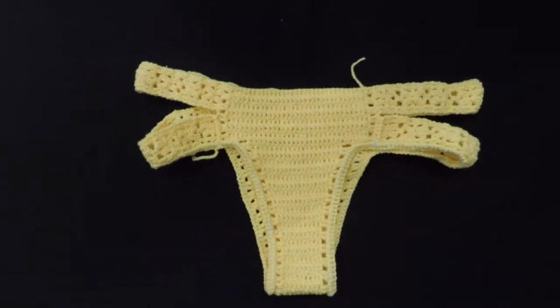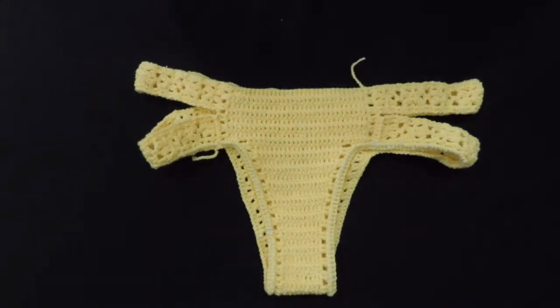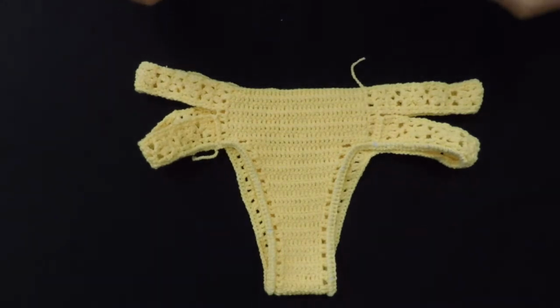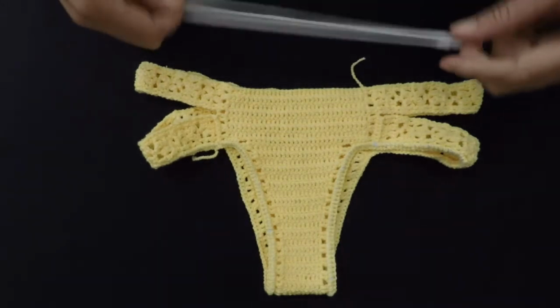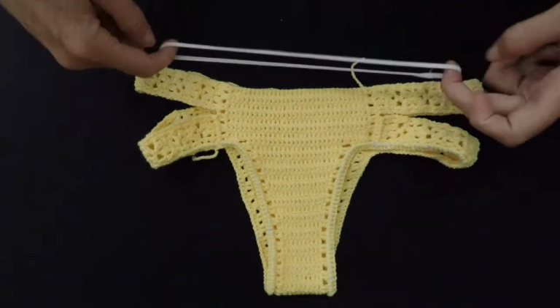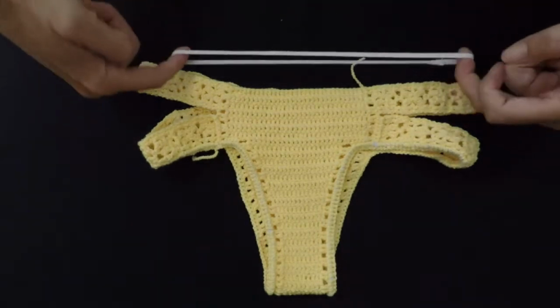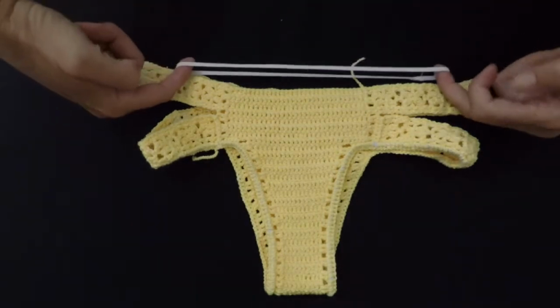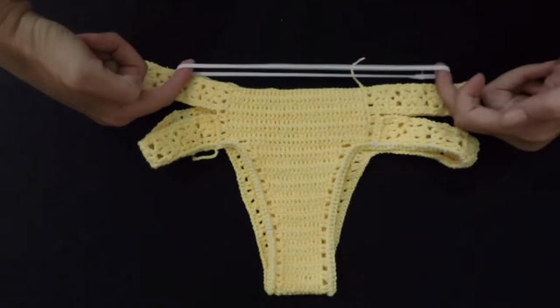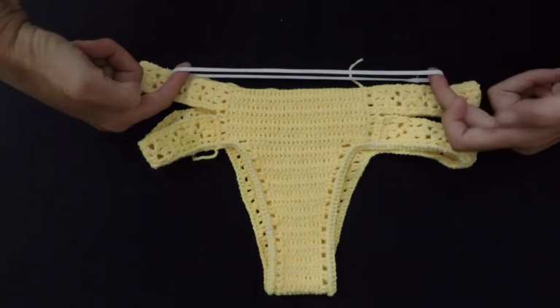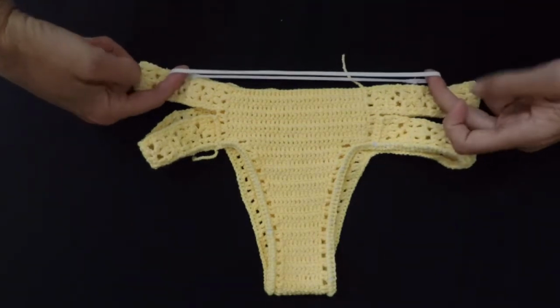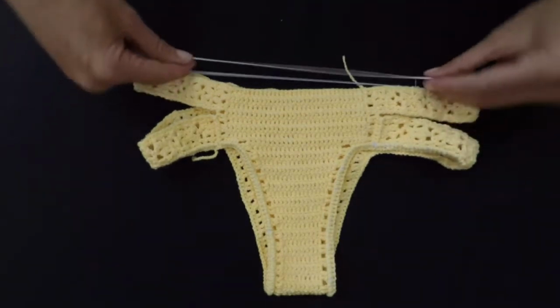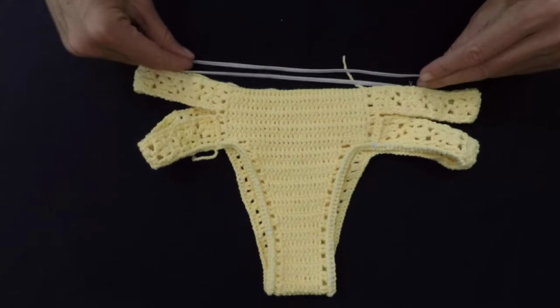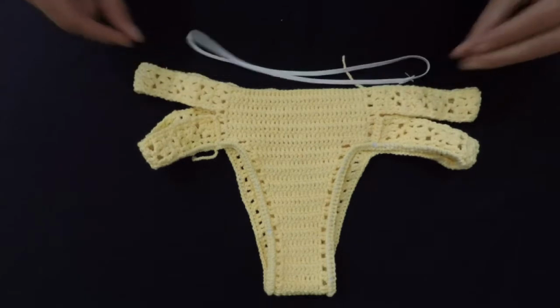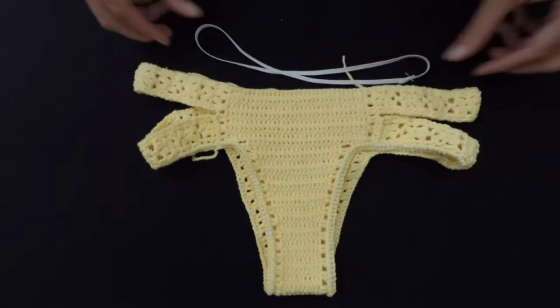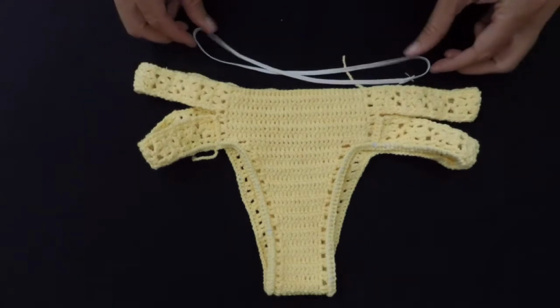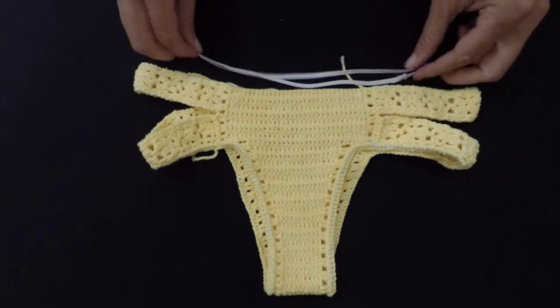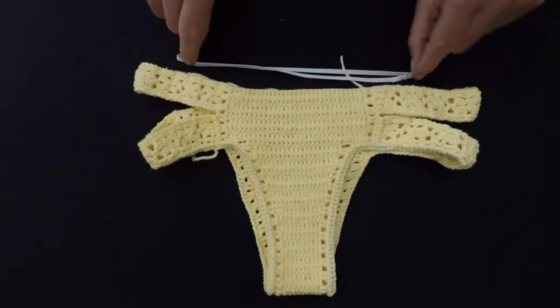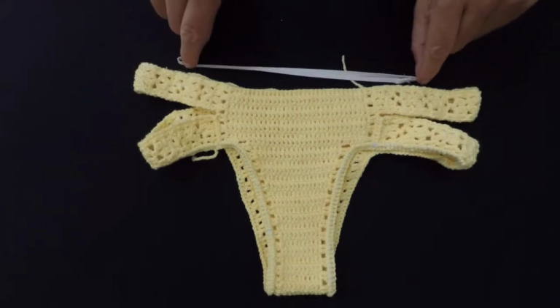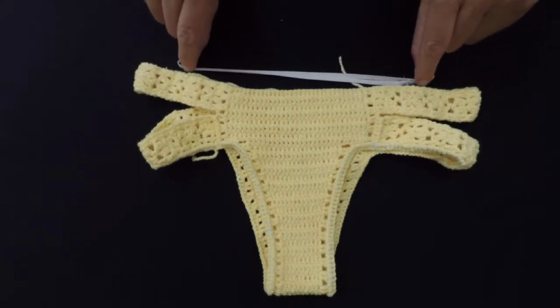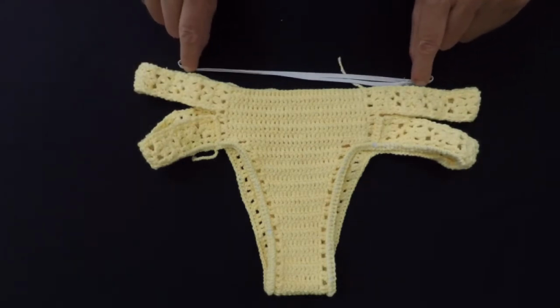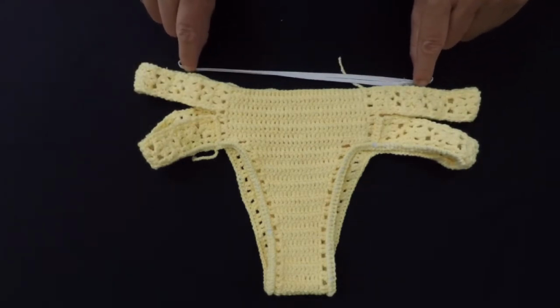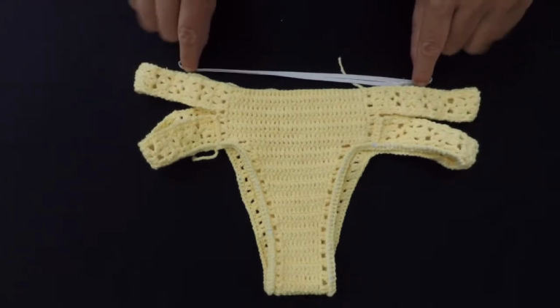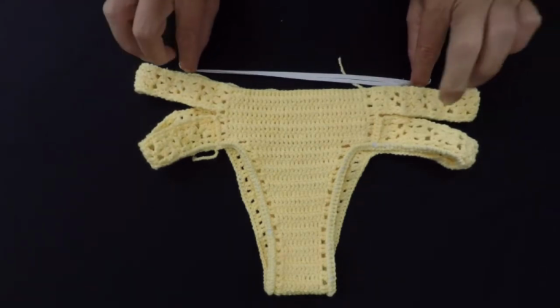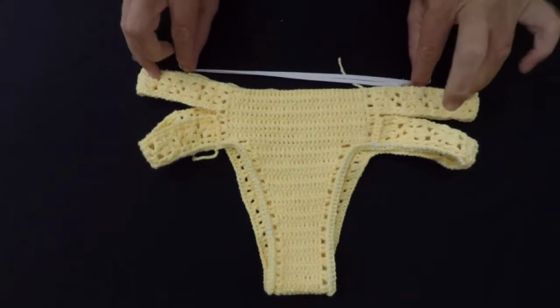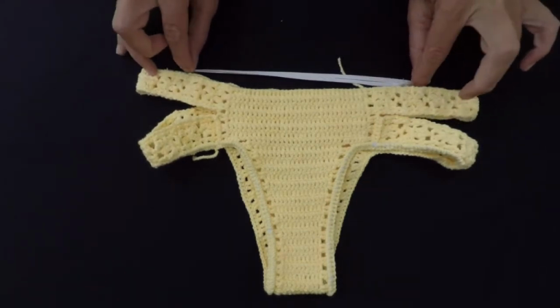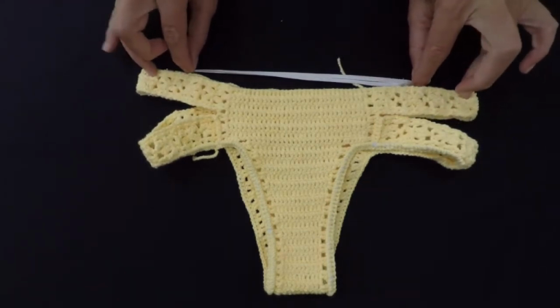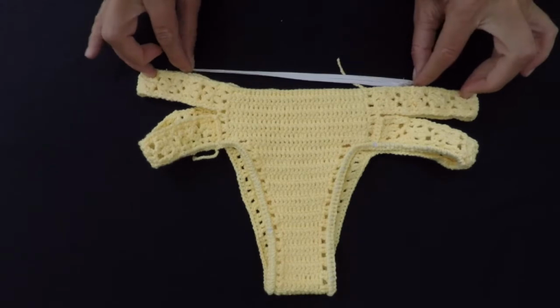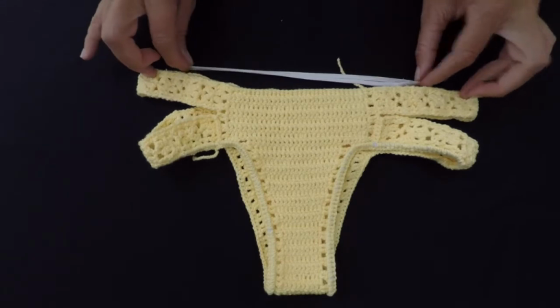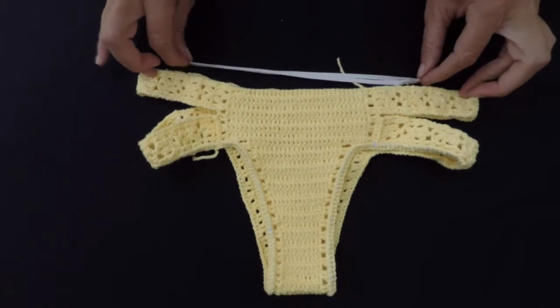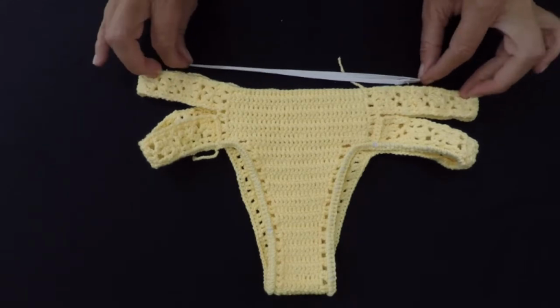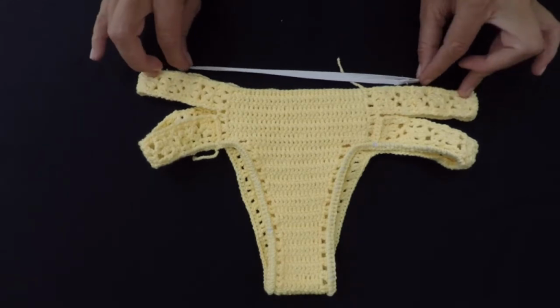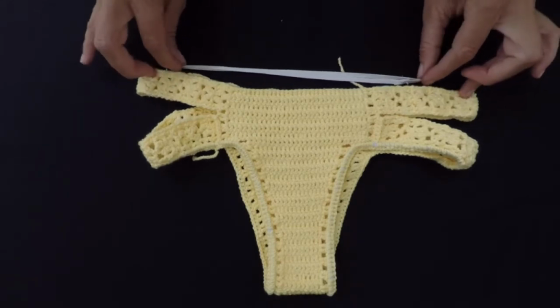Your elastic here has to be a little smaller than the waist of your bikini, so it's gonna be a bit stretchy at the end.